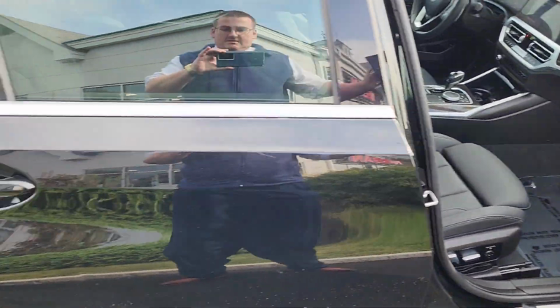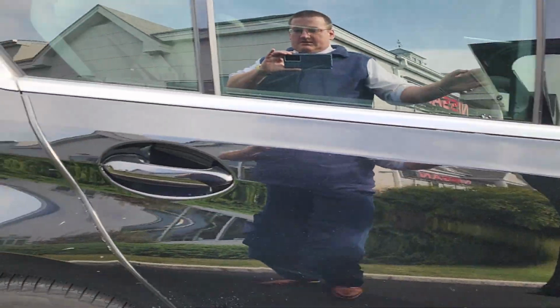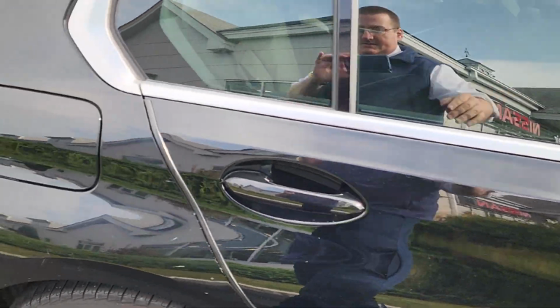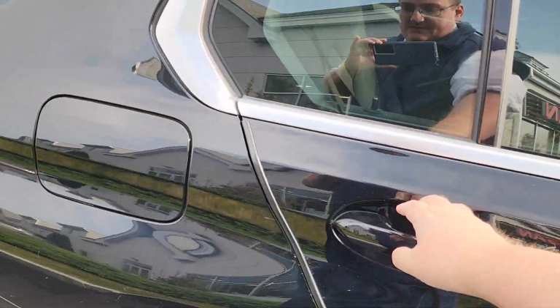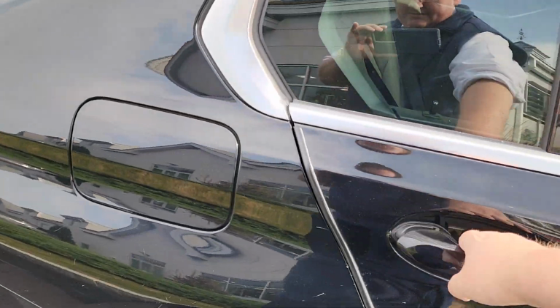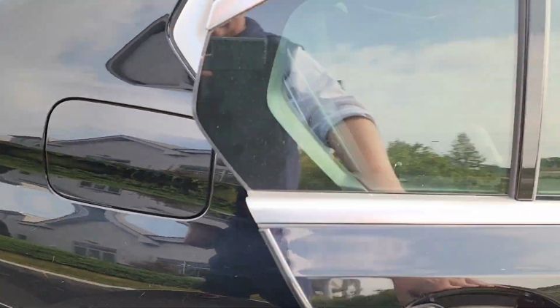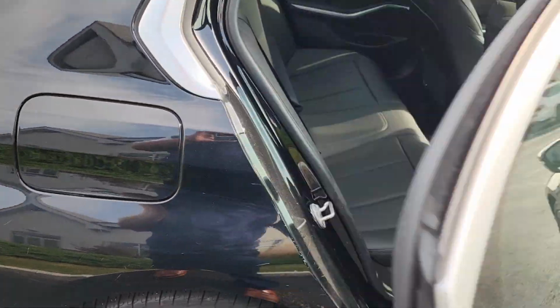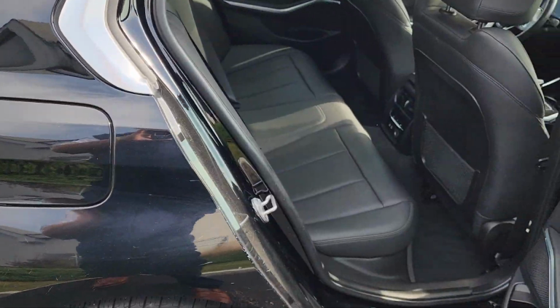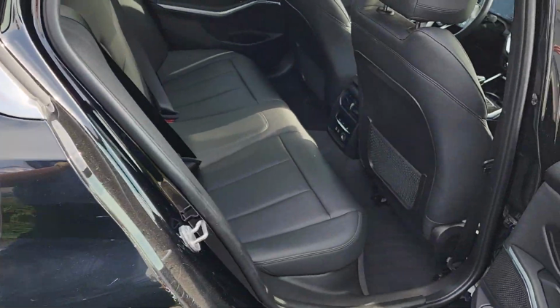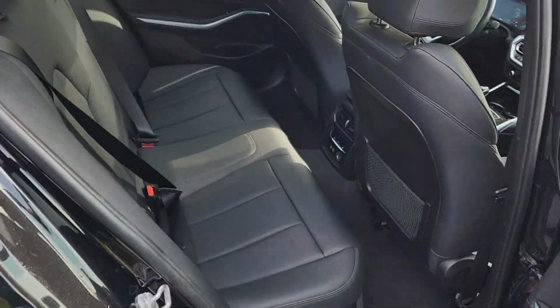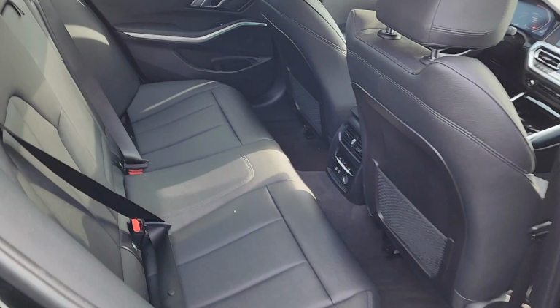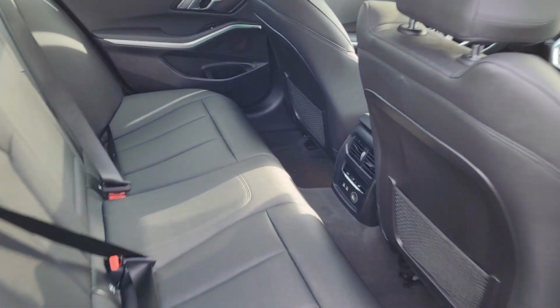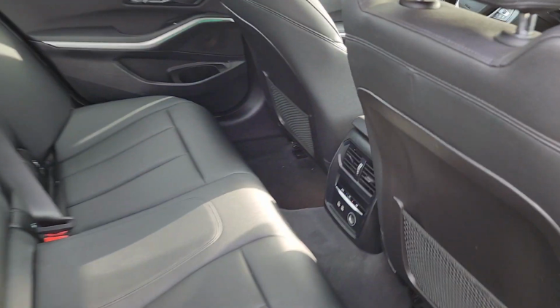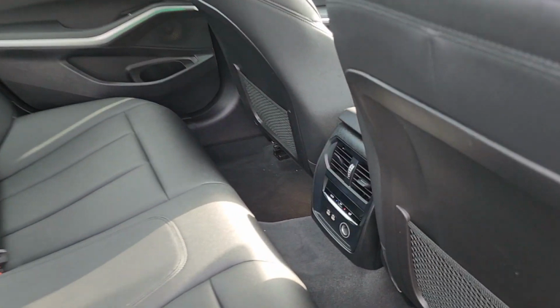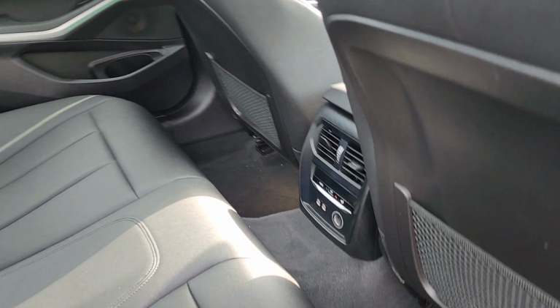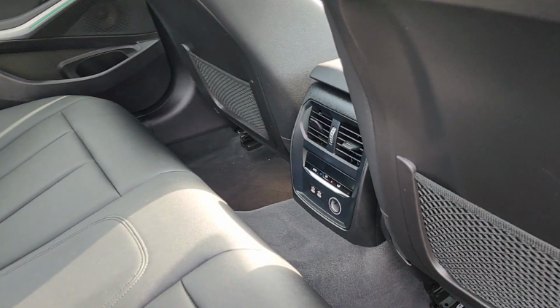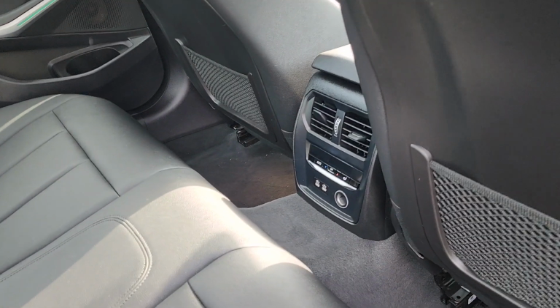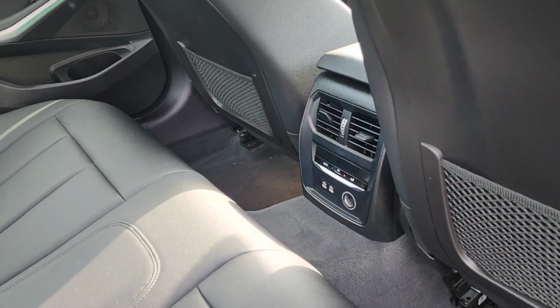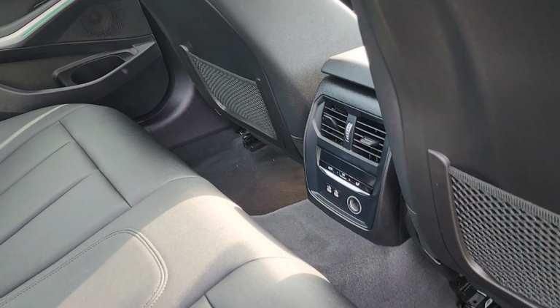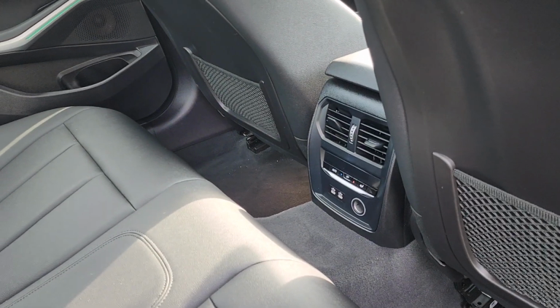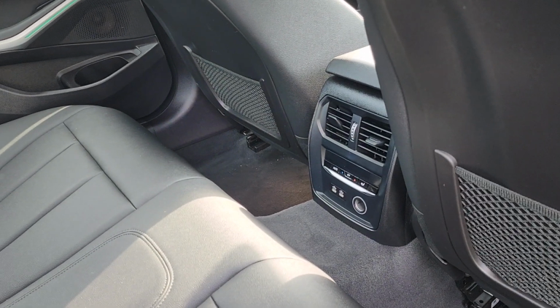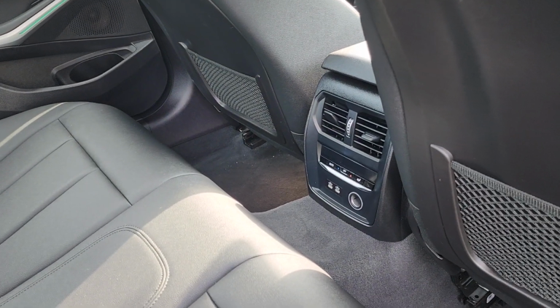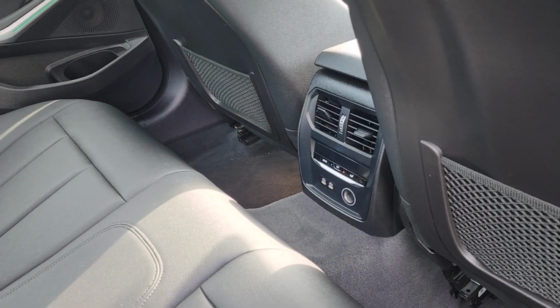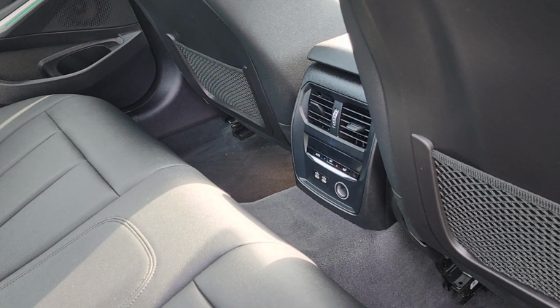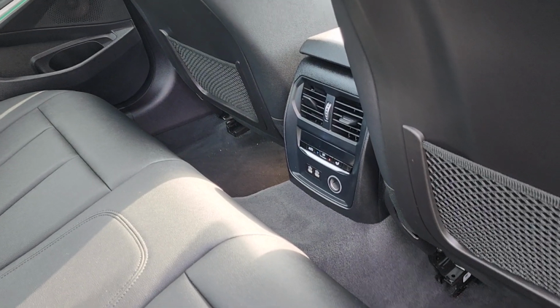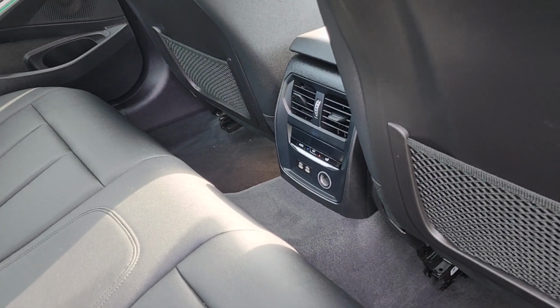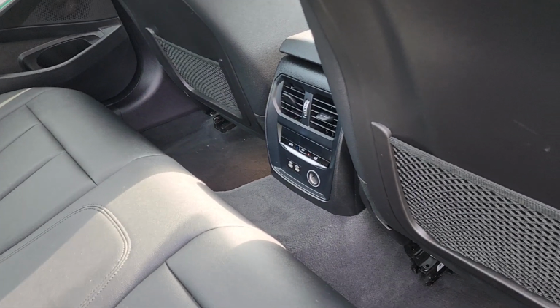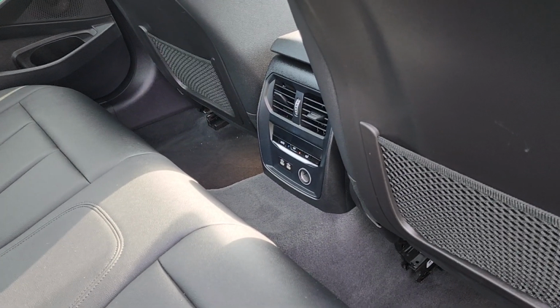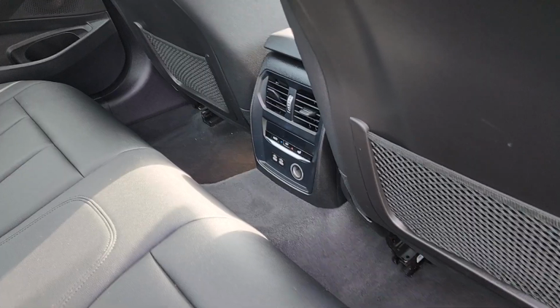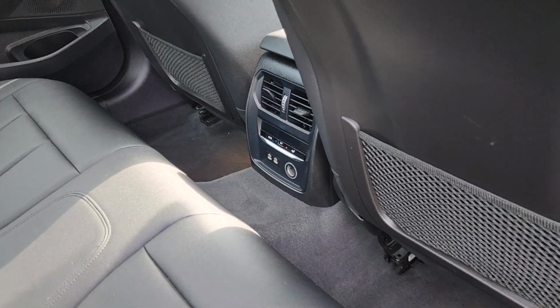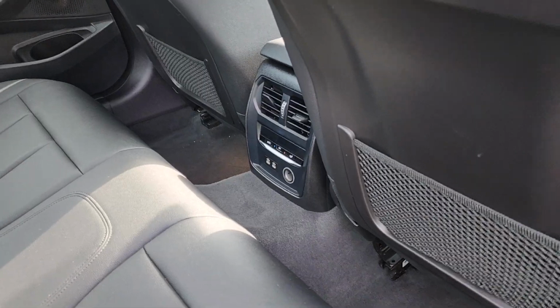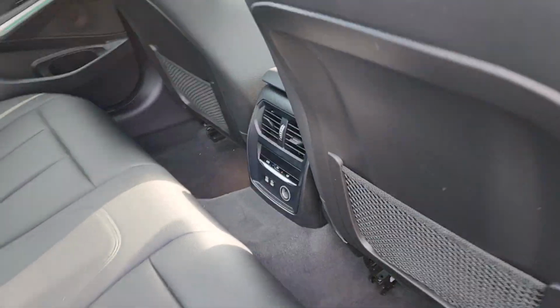Head right to the back of the car. More of that nice leather. You have your rear climate zone controls and your double USBs back here.